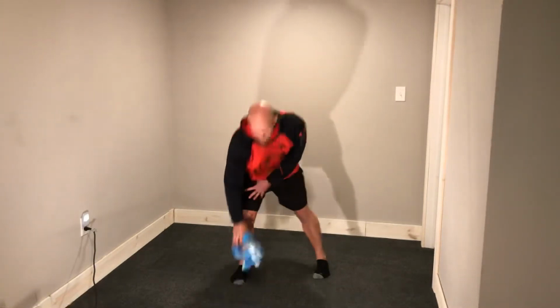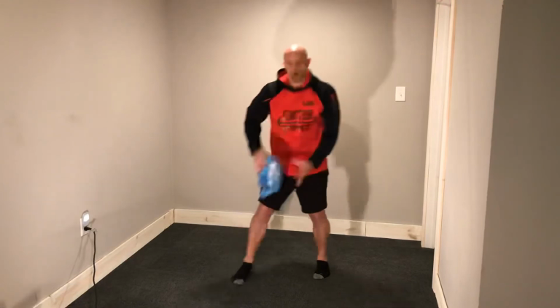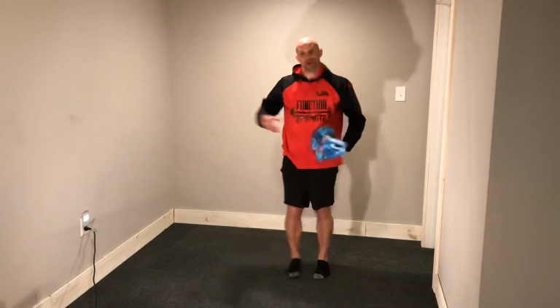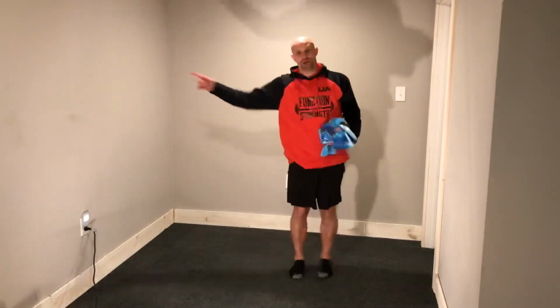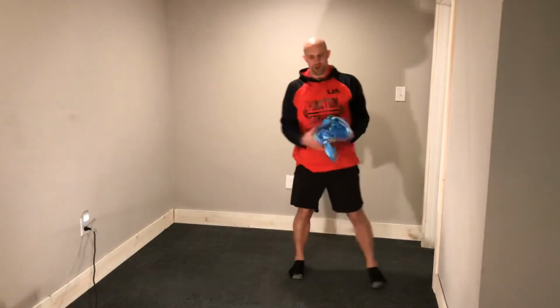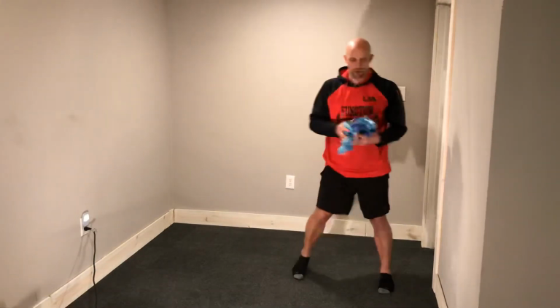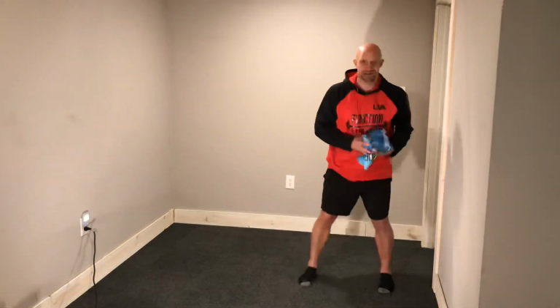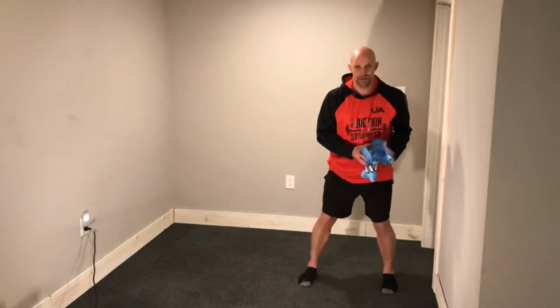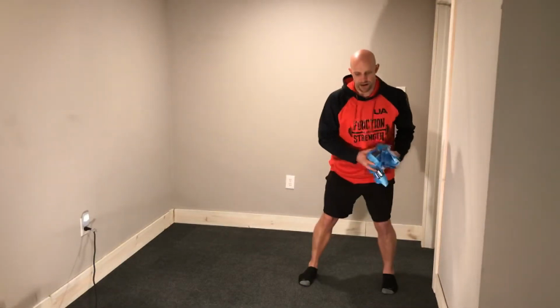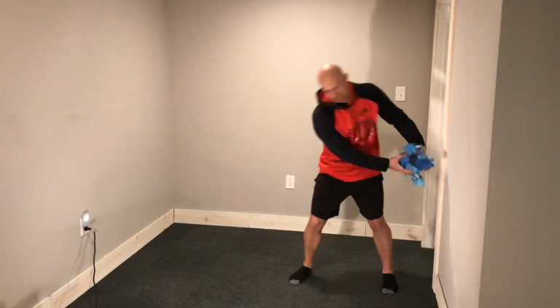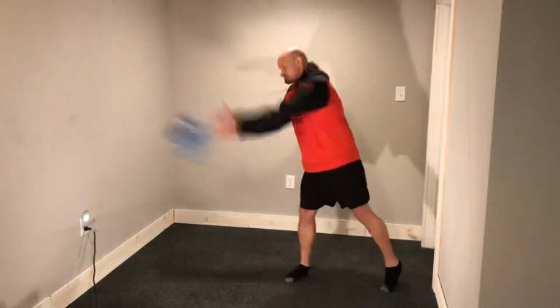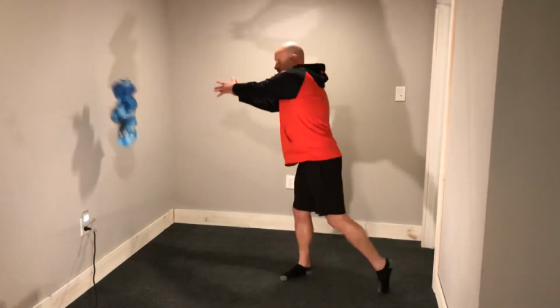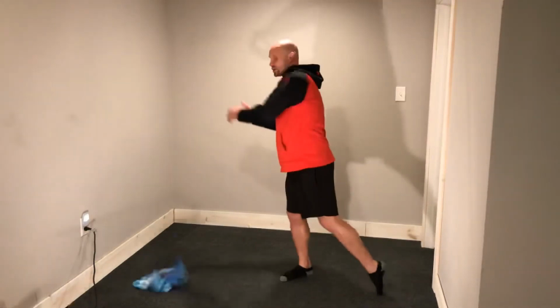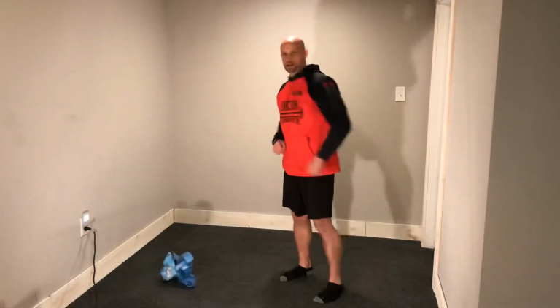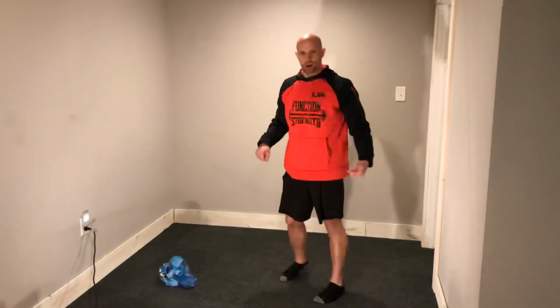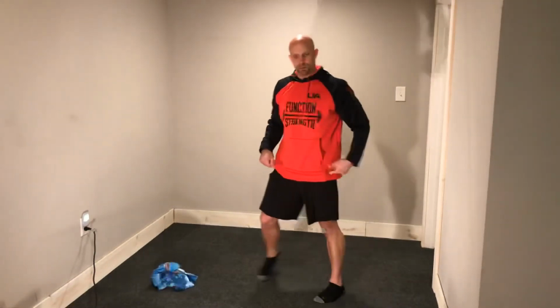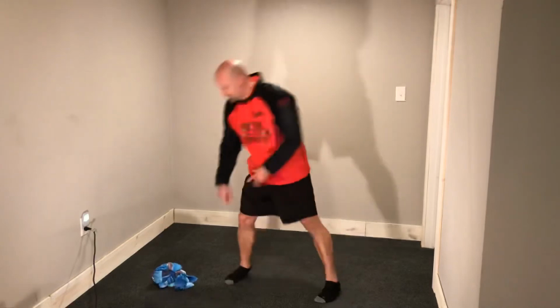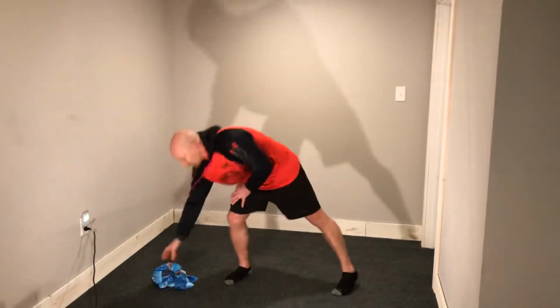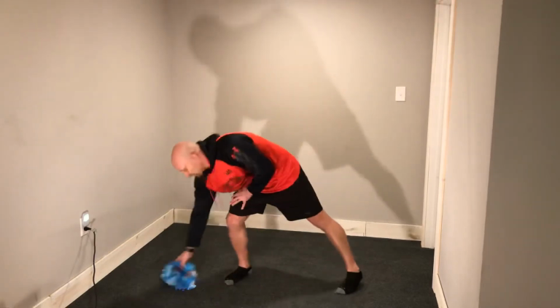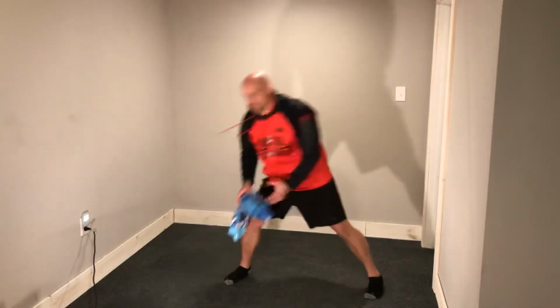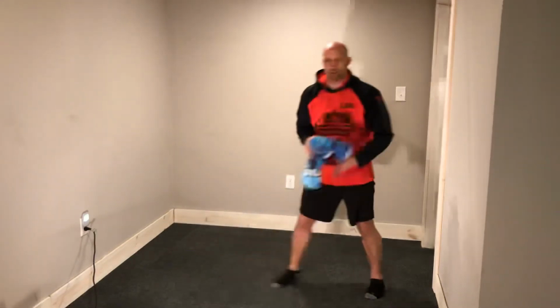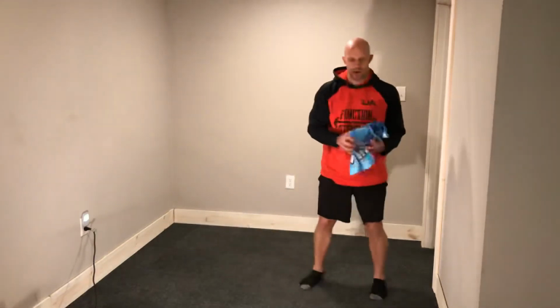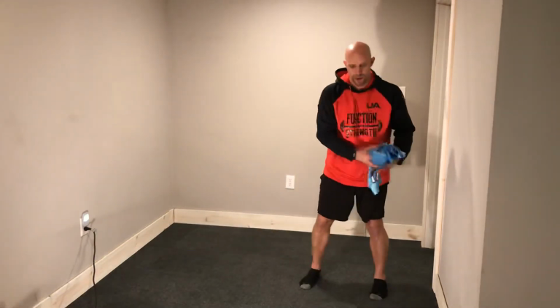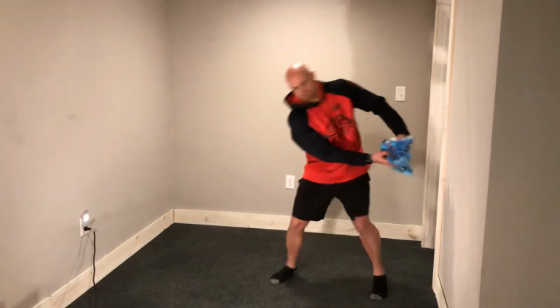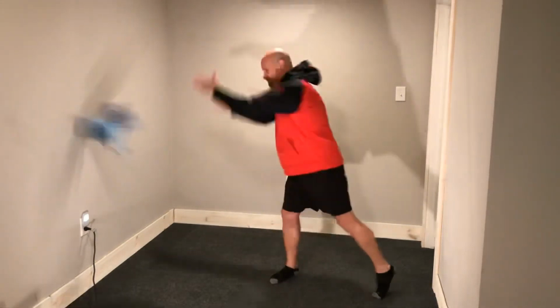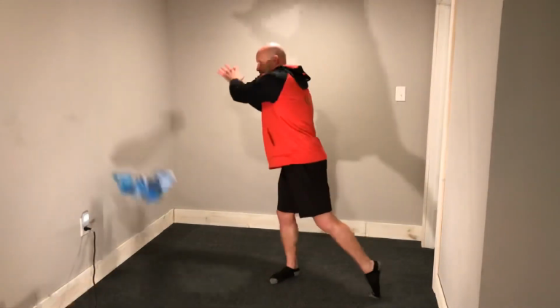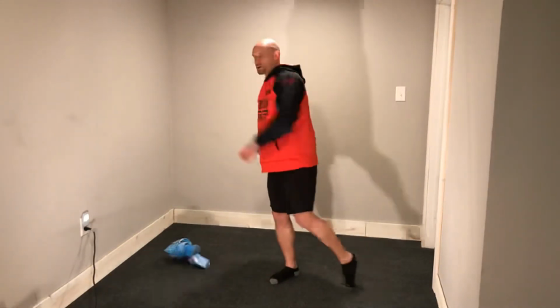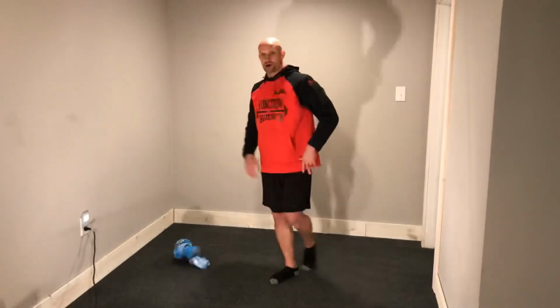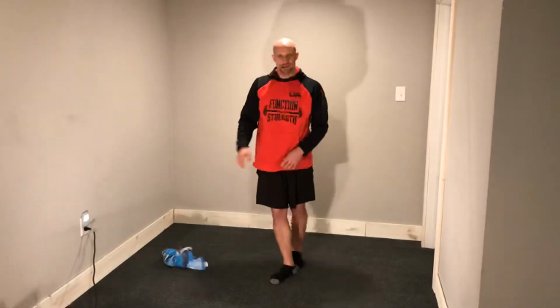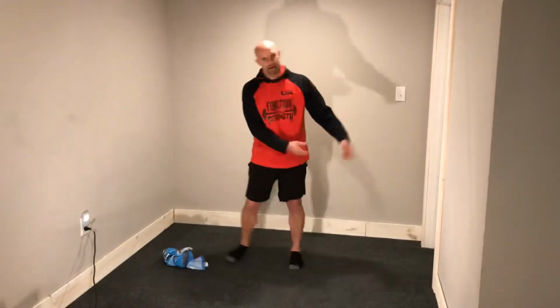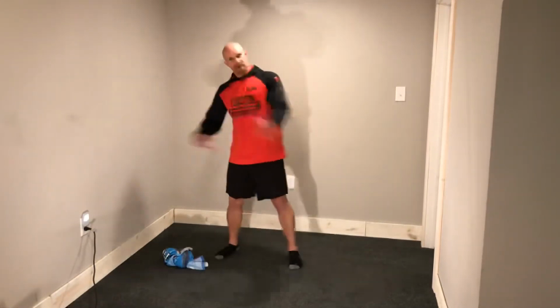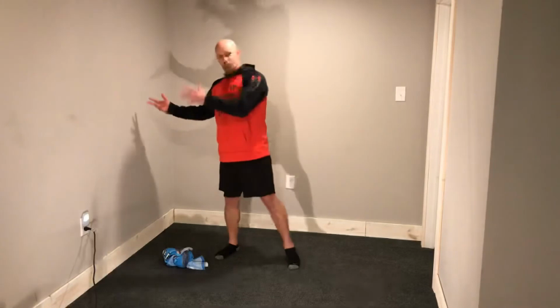Then we're going to go to our other side throw — right side for me here. Toss it into the wall. Pivot off that back hip. Toss it. It's about force.